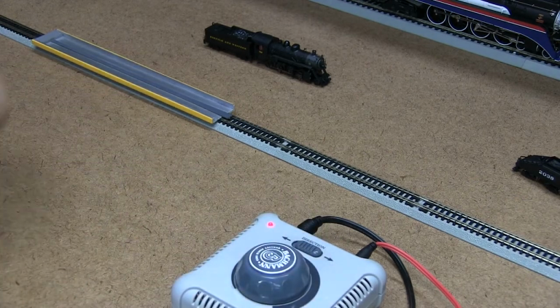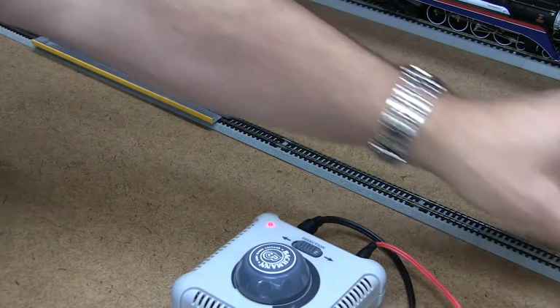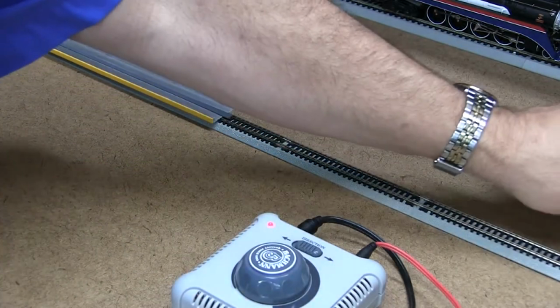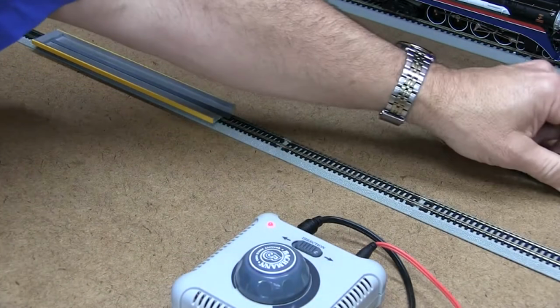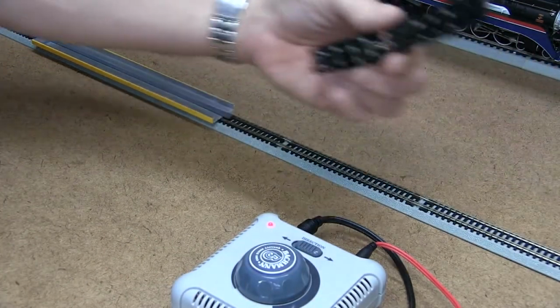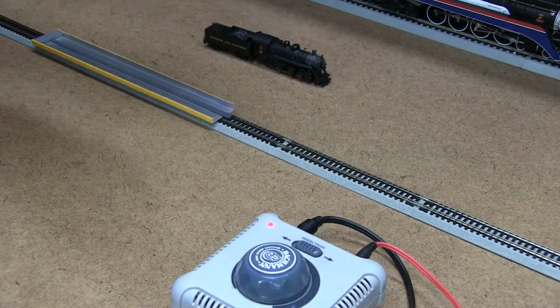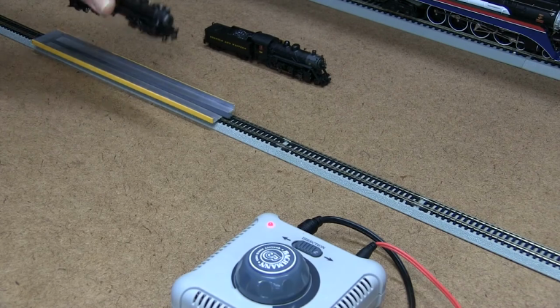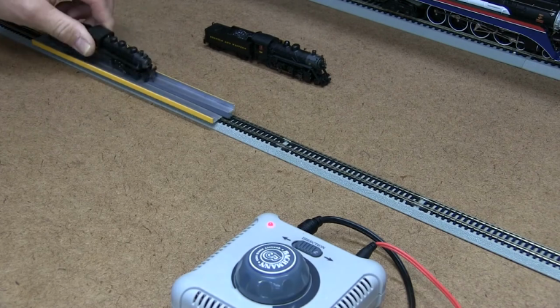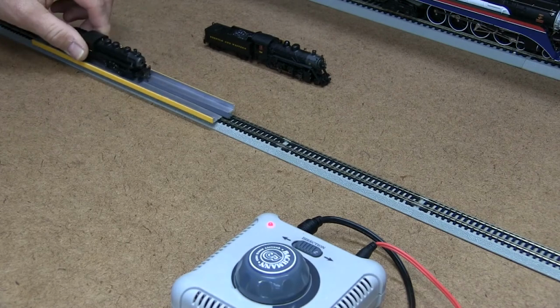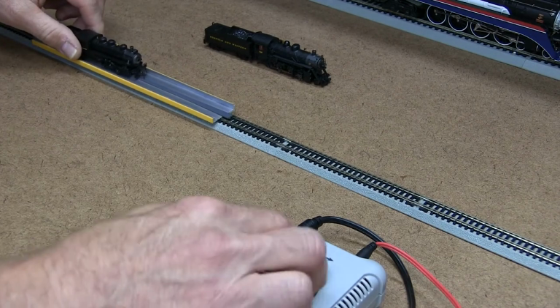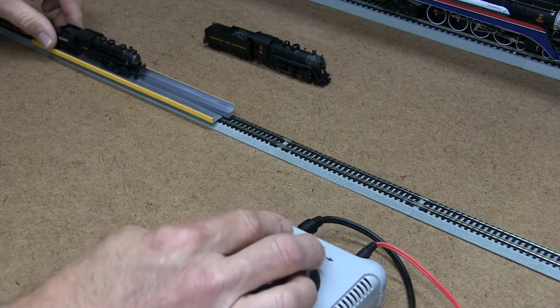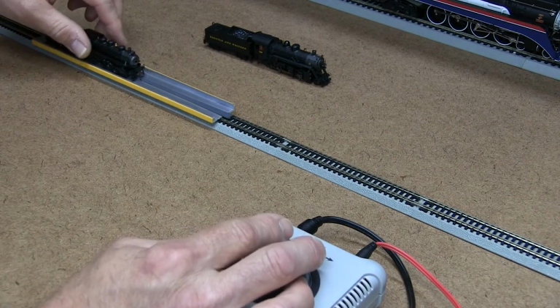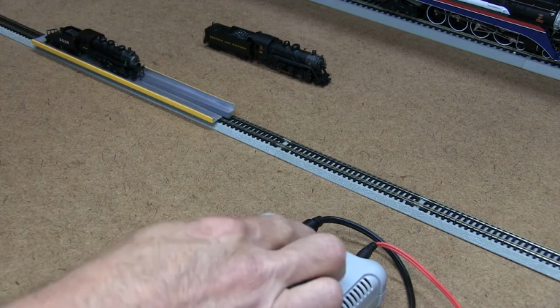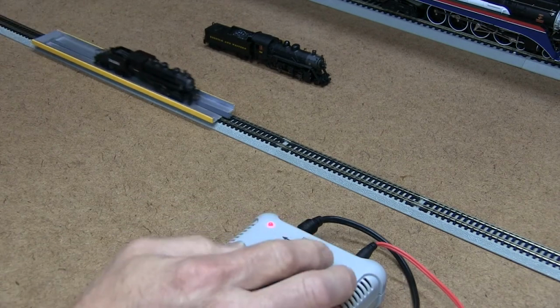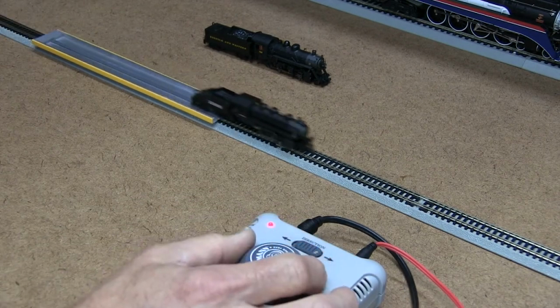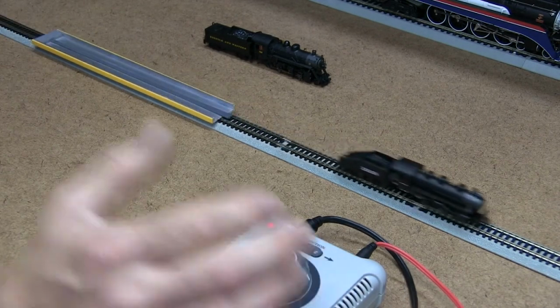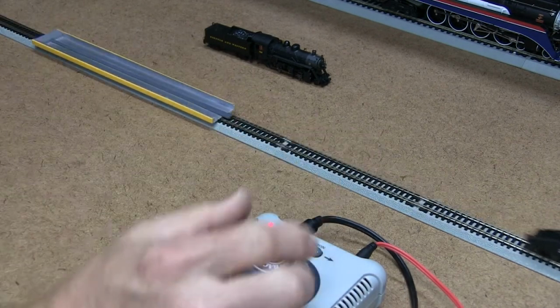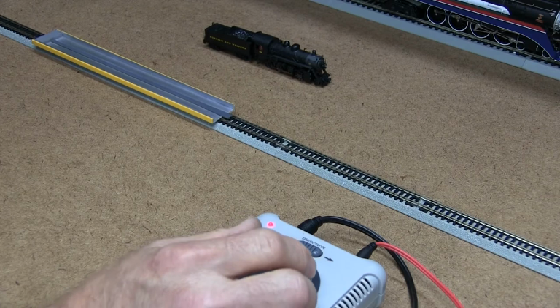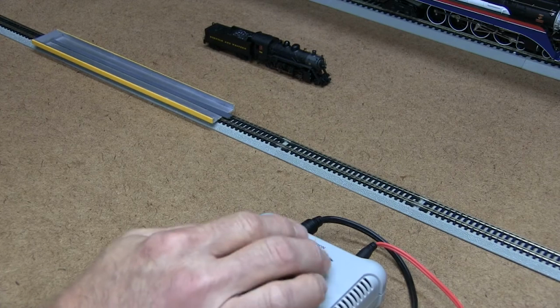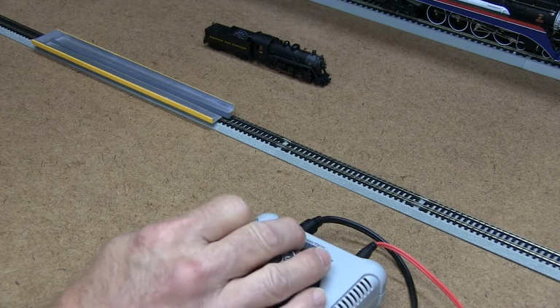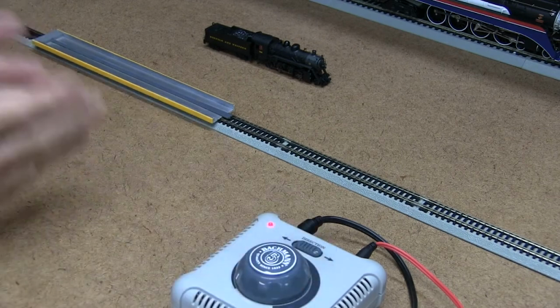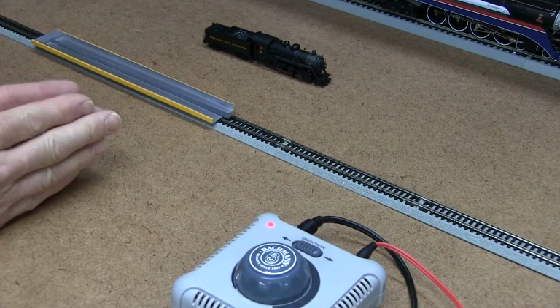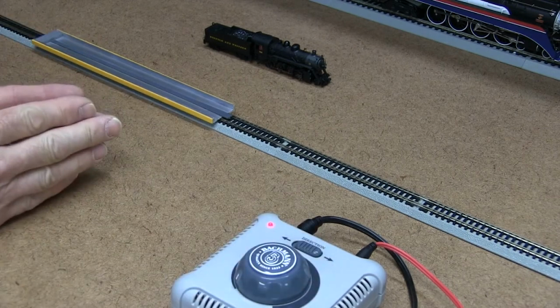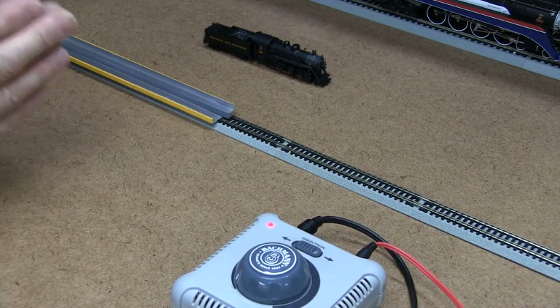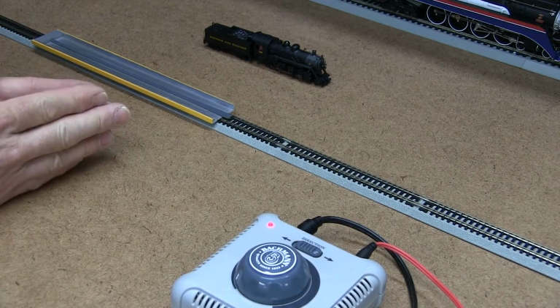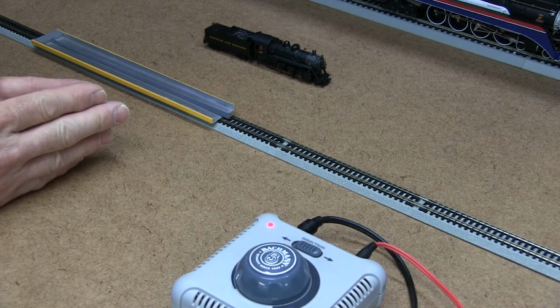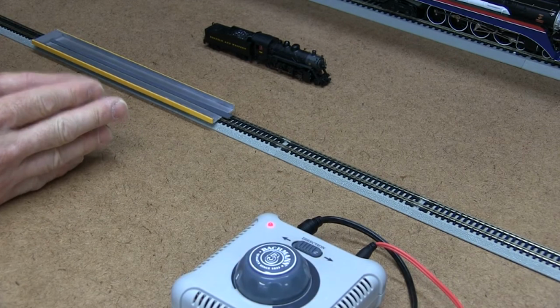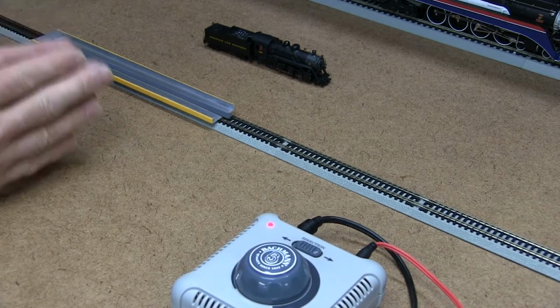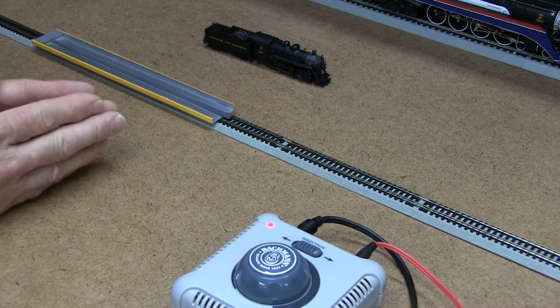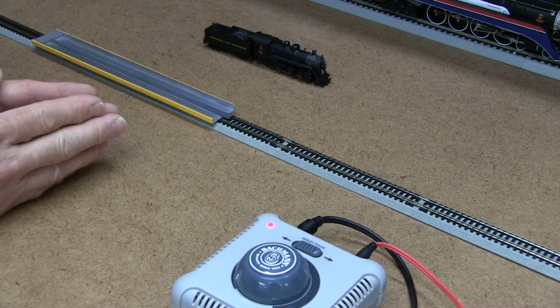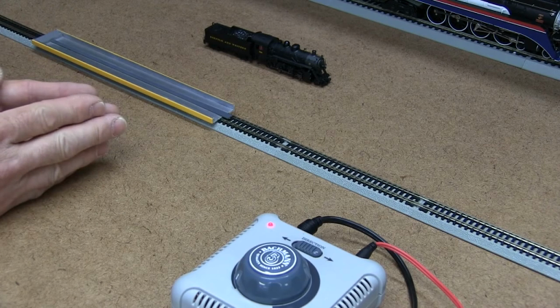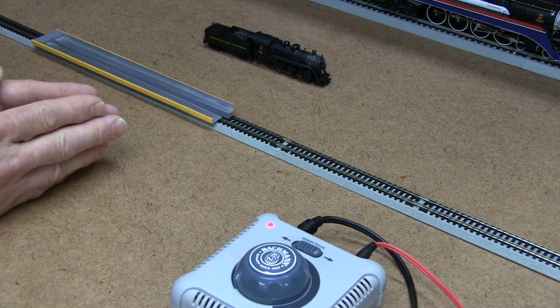I'll take another loco — let's take a steam loco this time. We'll sit him on the track, give him power, and there he goes. It's a great product, makes life easy for you and makes it really simple to put your trains on the track. Enjoy!